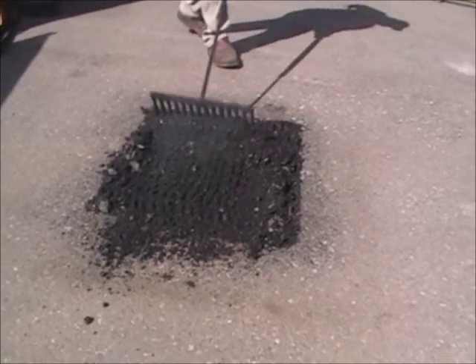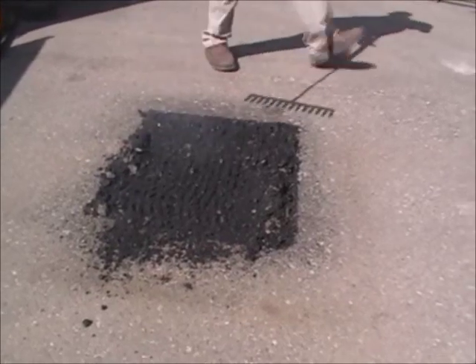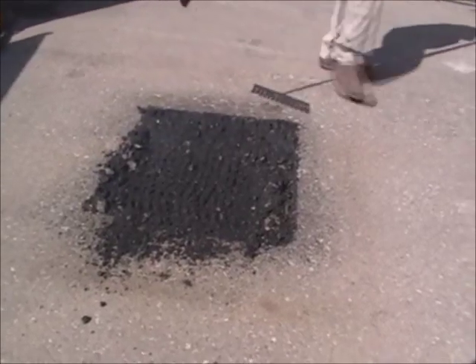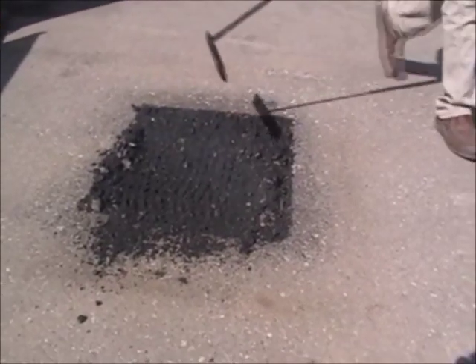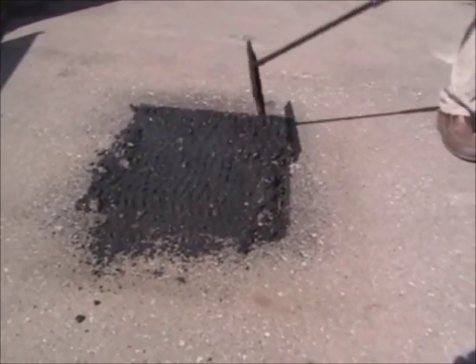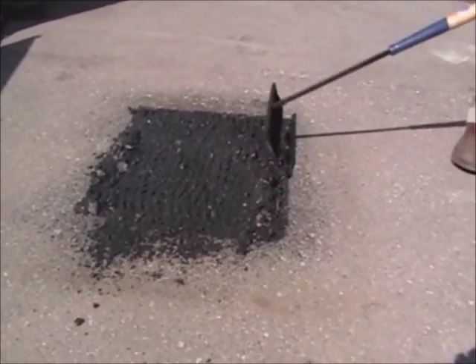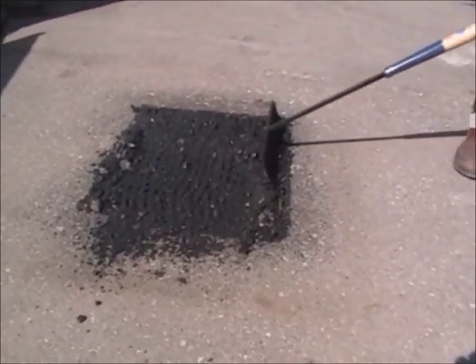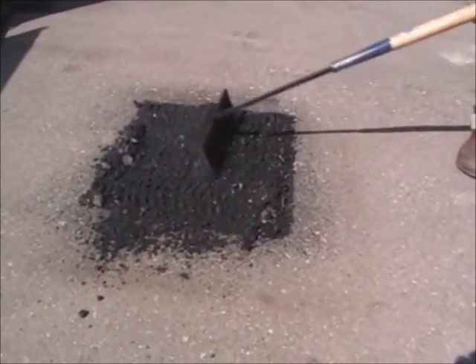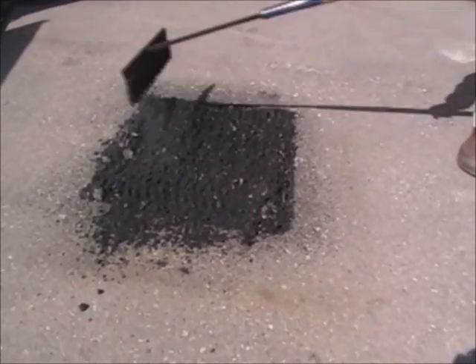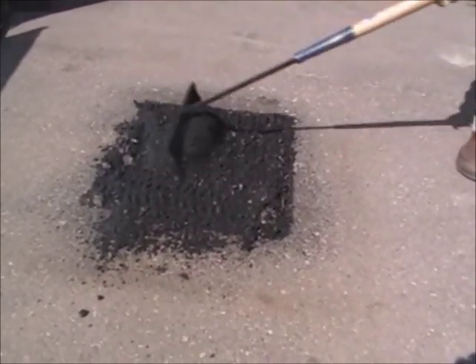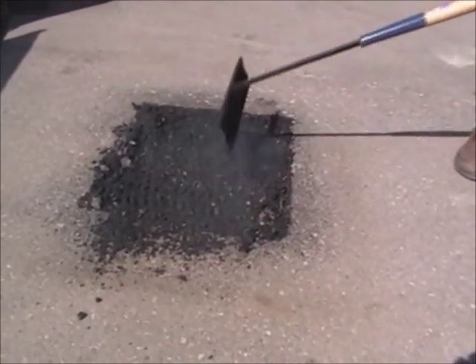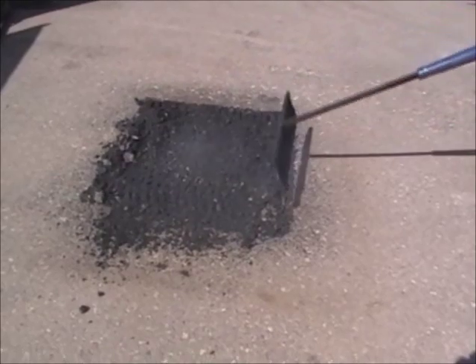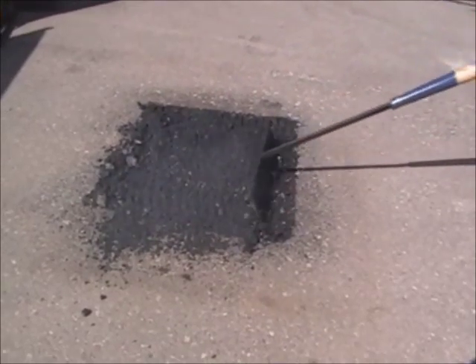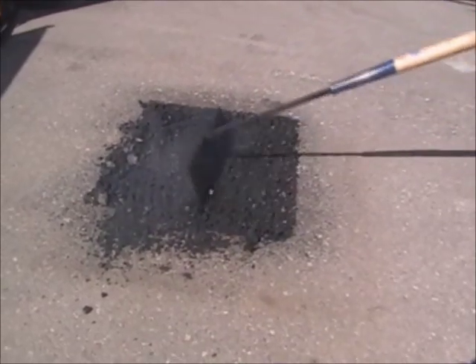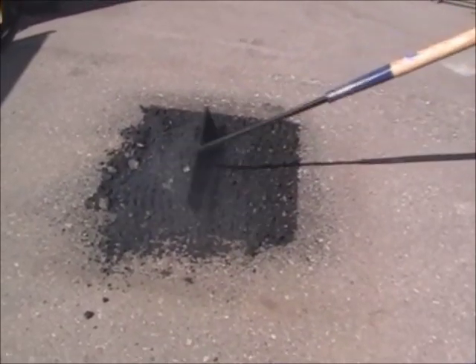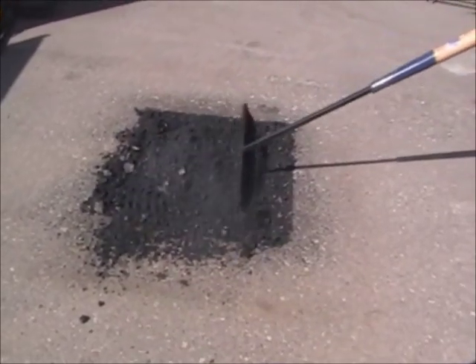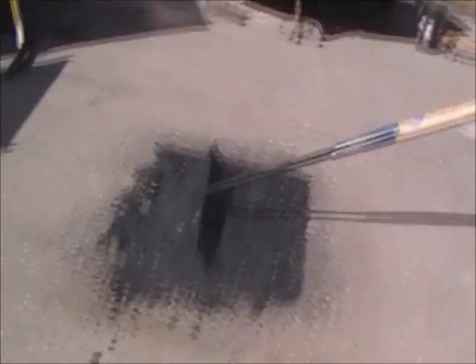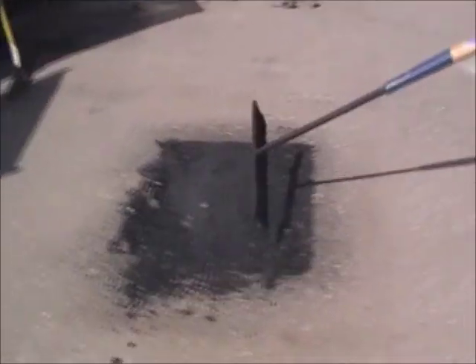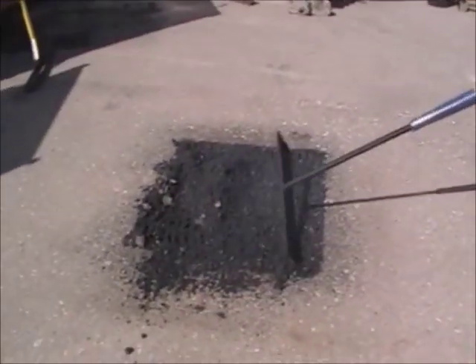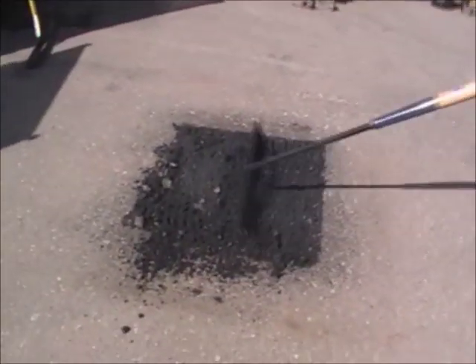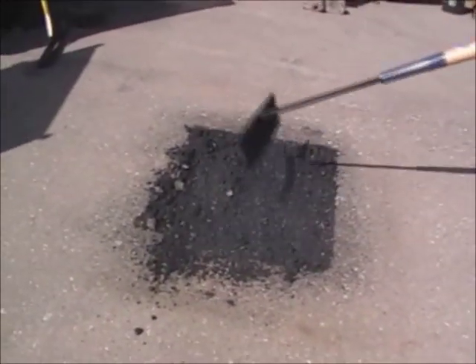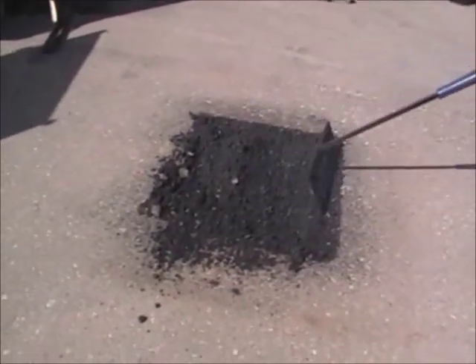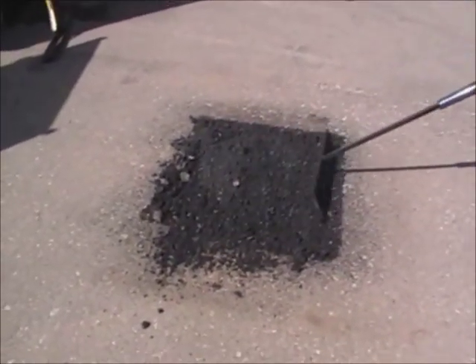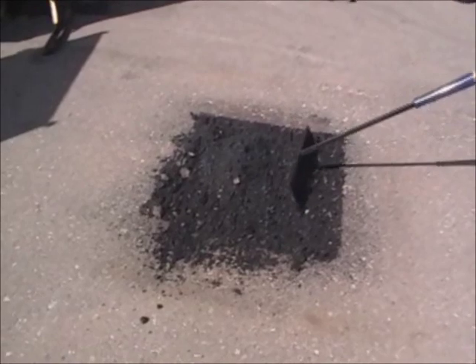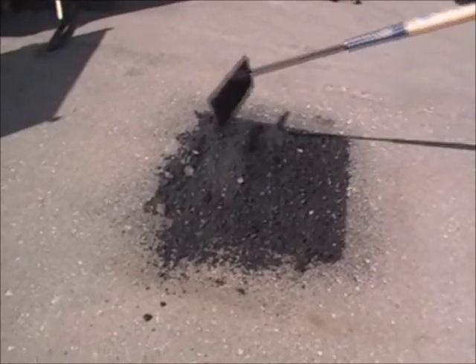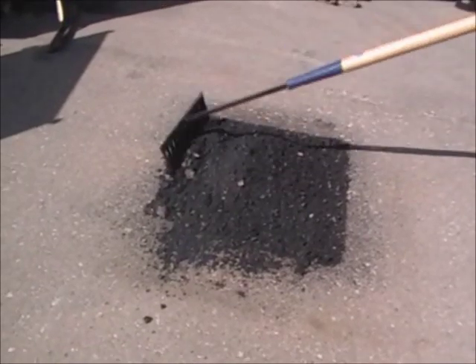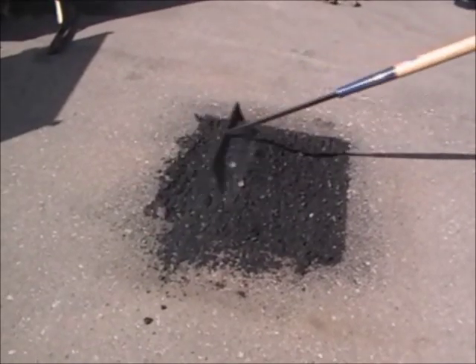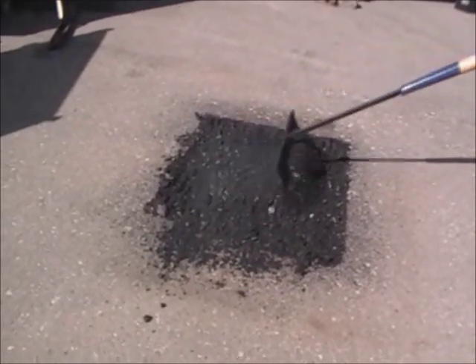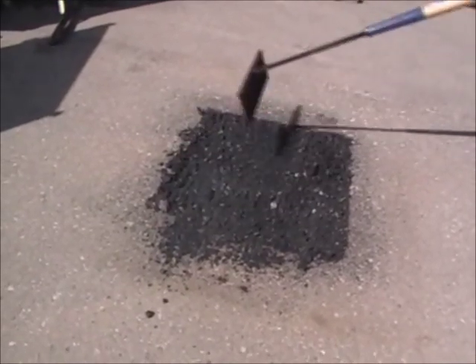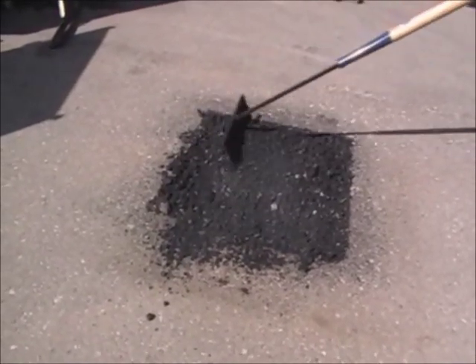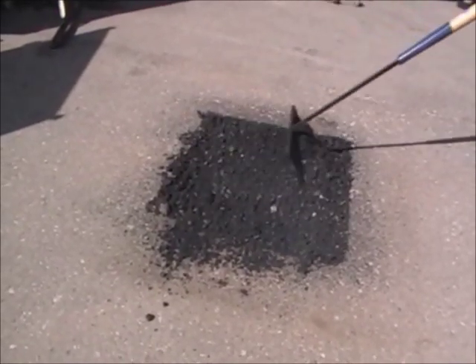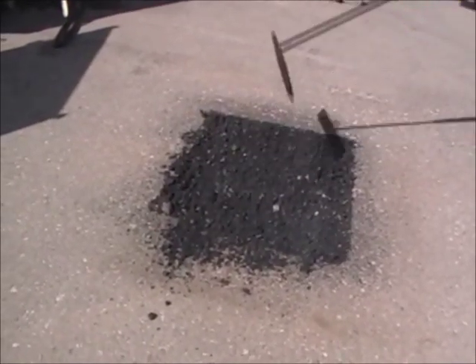There's nothing wrong with that asphalt except for the dimple that was made by the dumpster. So now everybody tells me that you got to rejuvenate this? Yes sir. Is this the point at which you do that? Yeah, this is a great time to rejuvenate.